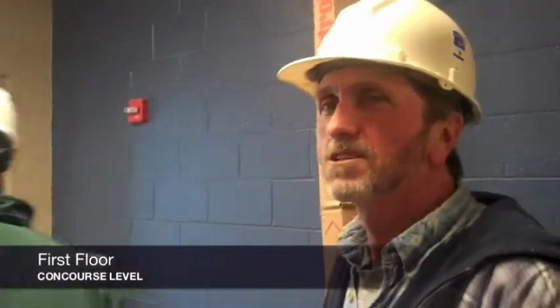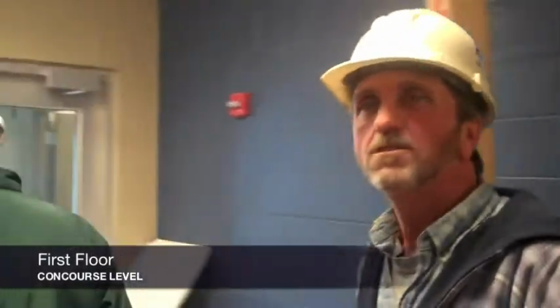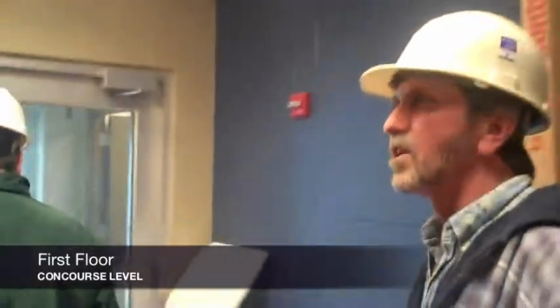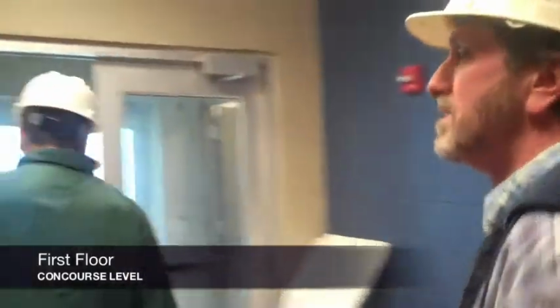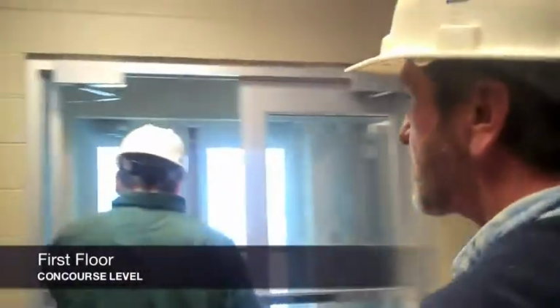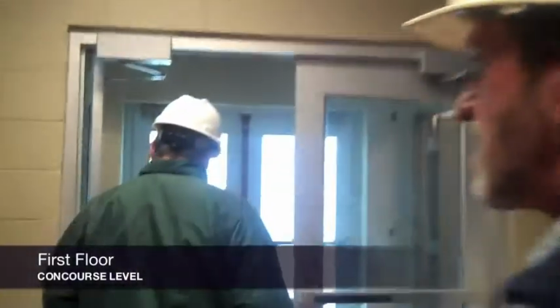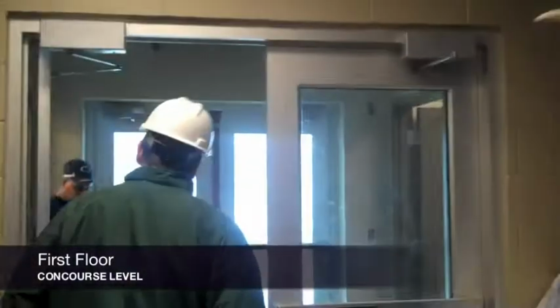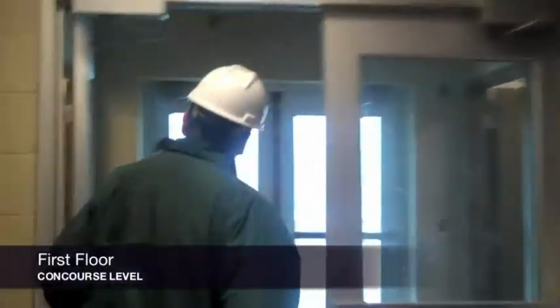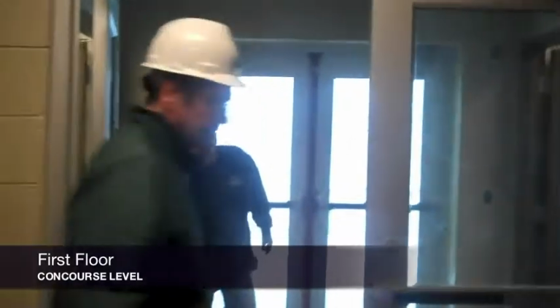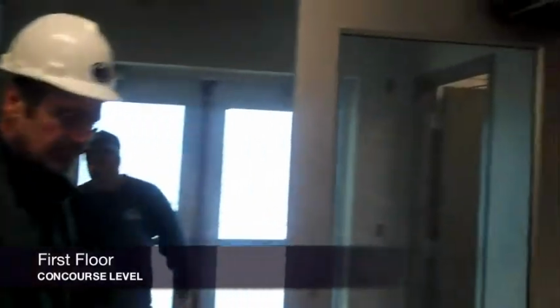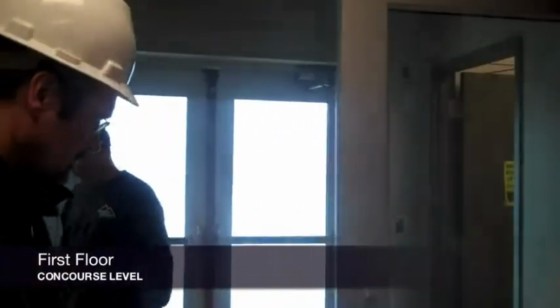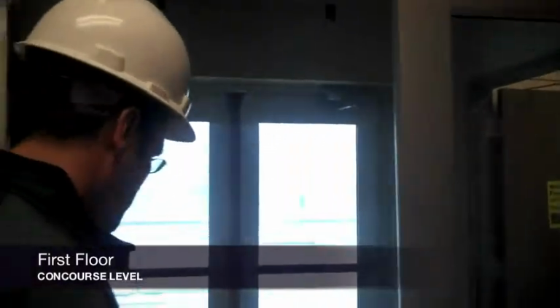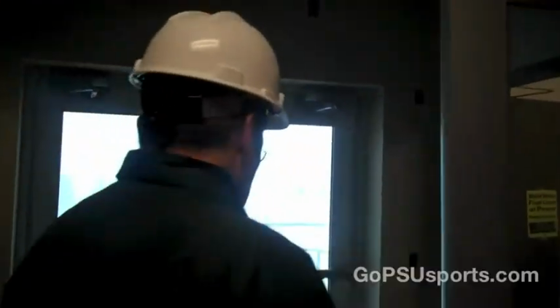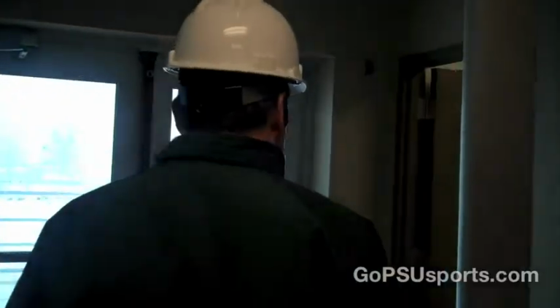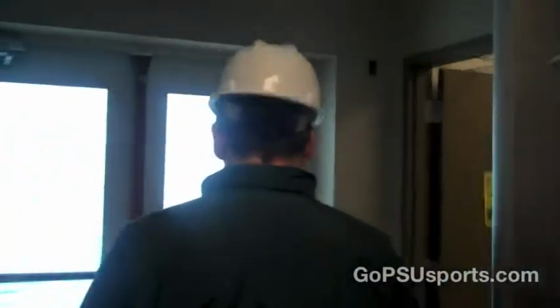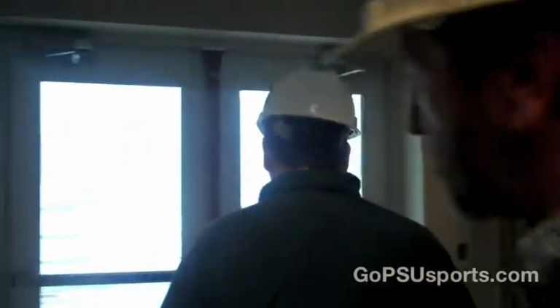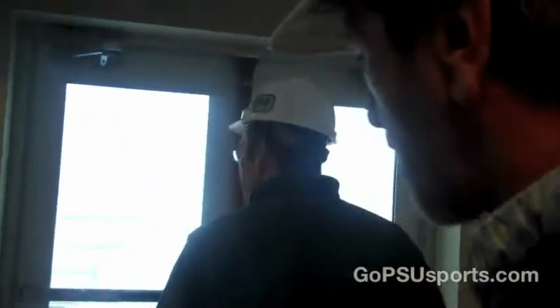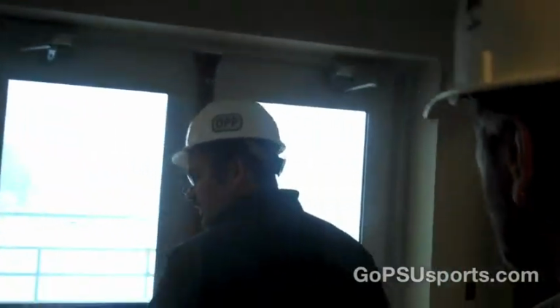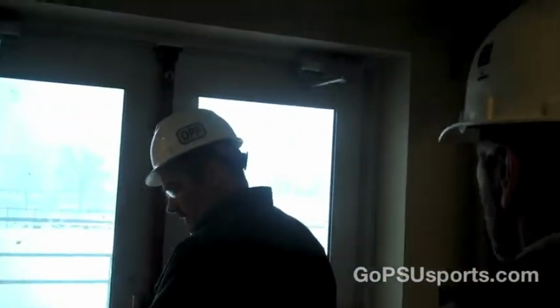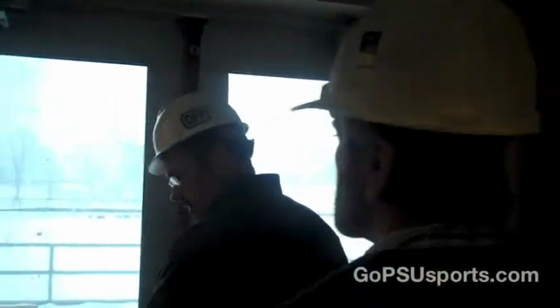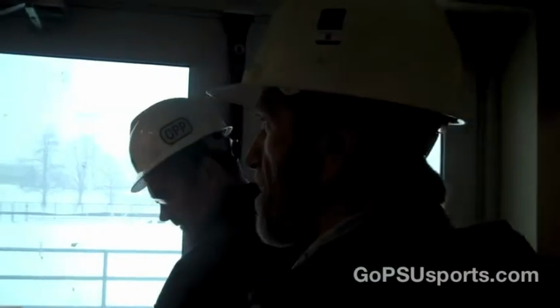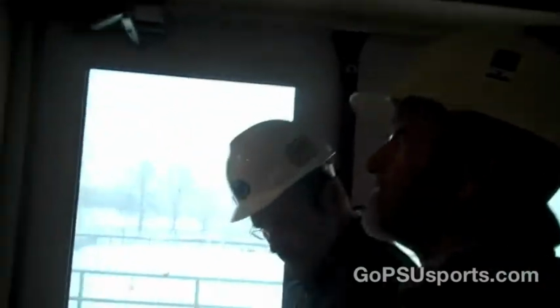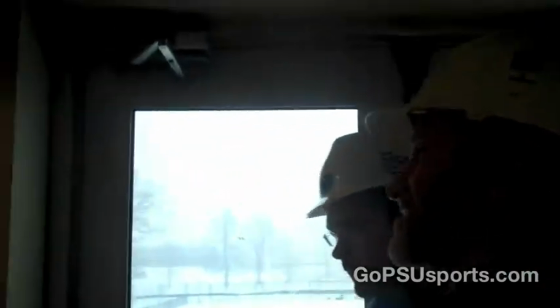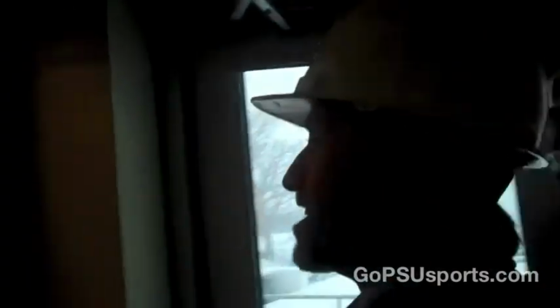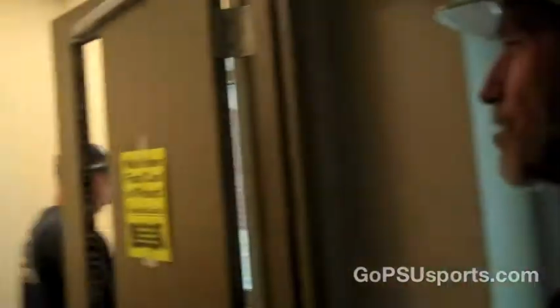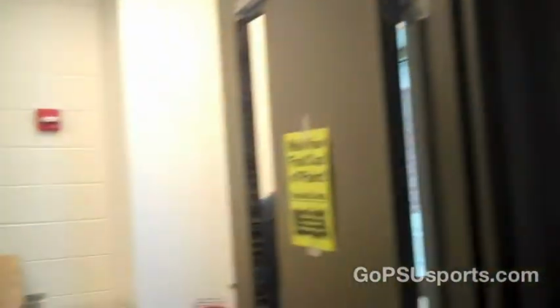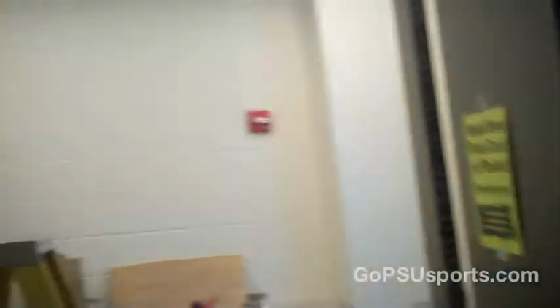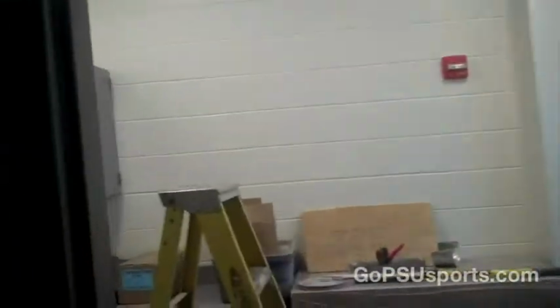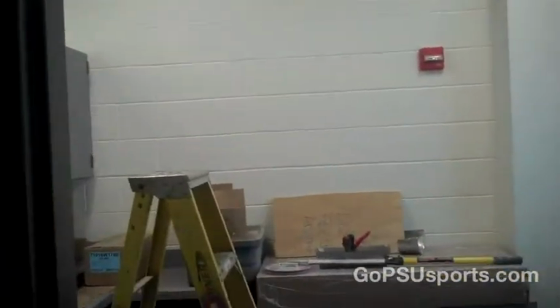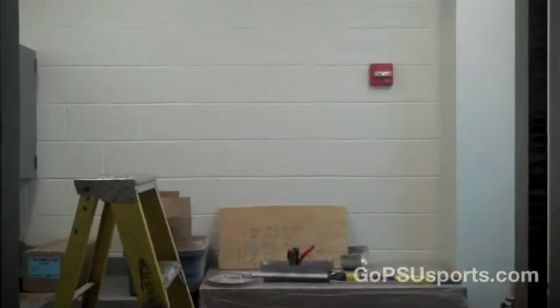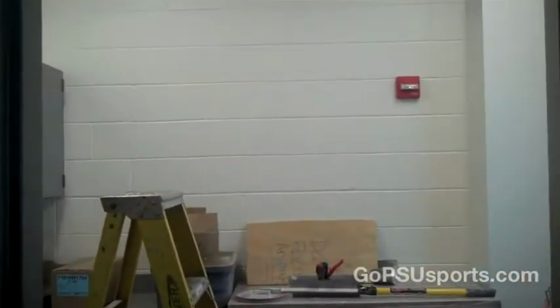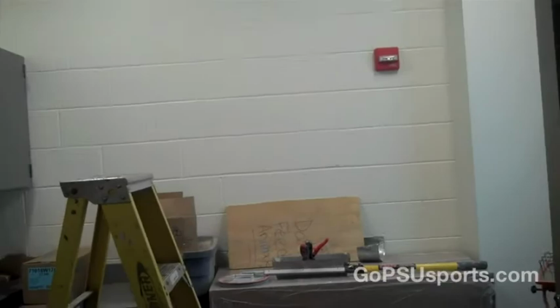This is the main lobby here. There's an elevator. We're on the concourse level now. There will be walk-off mats in here.